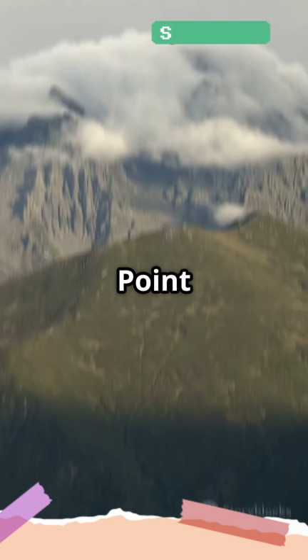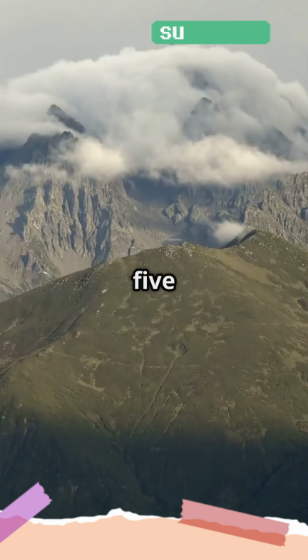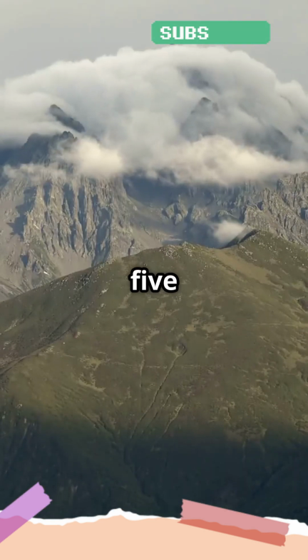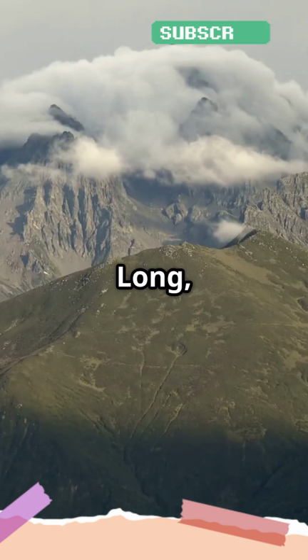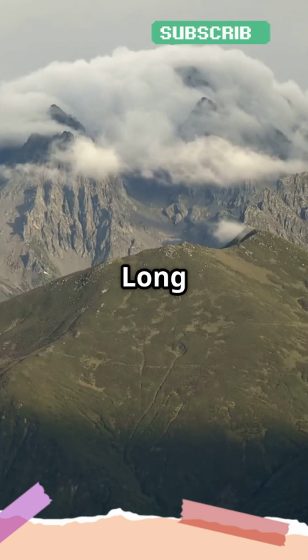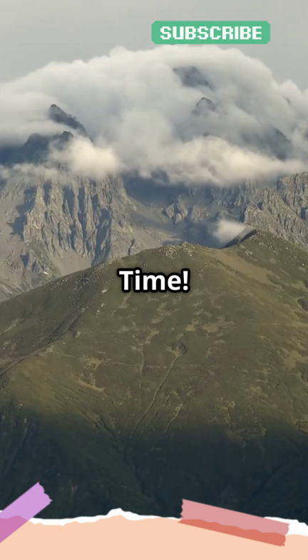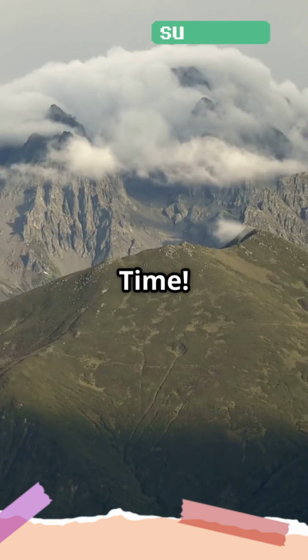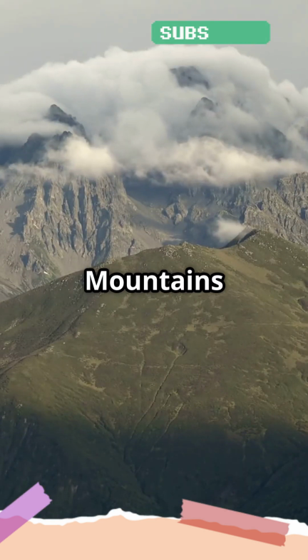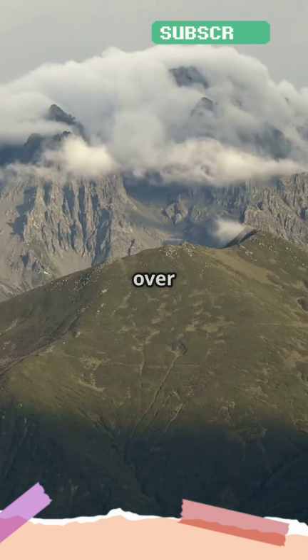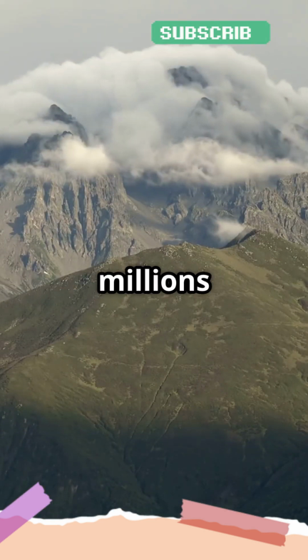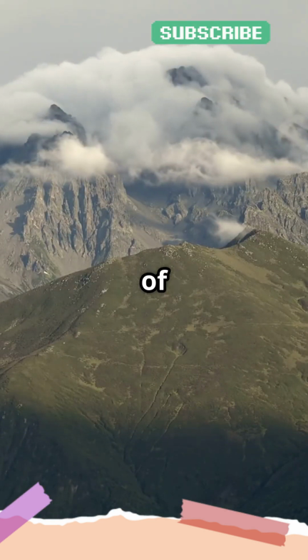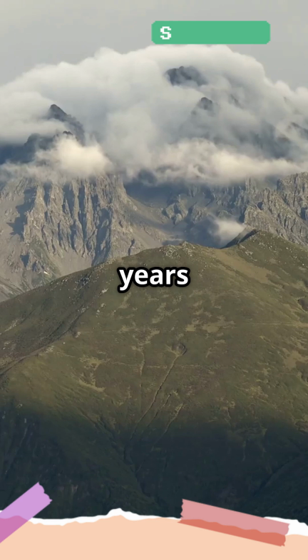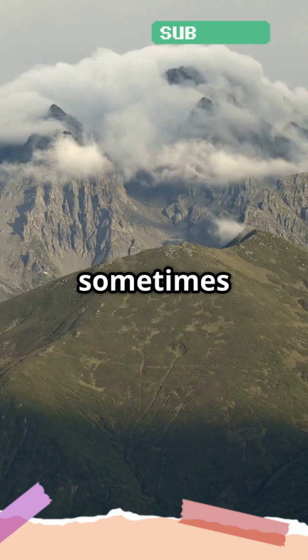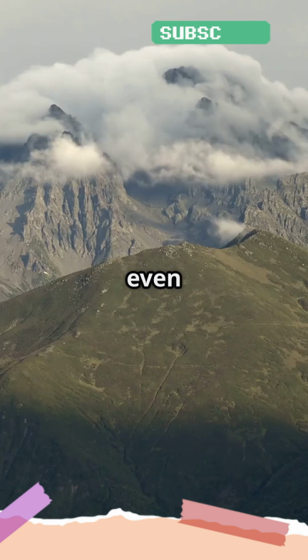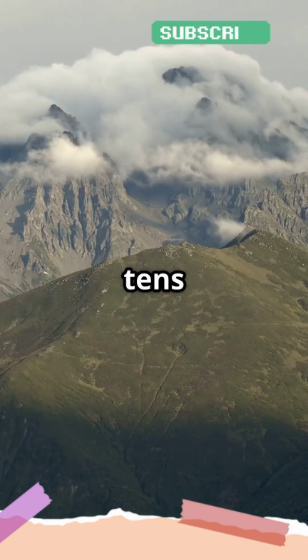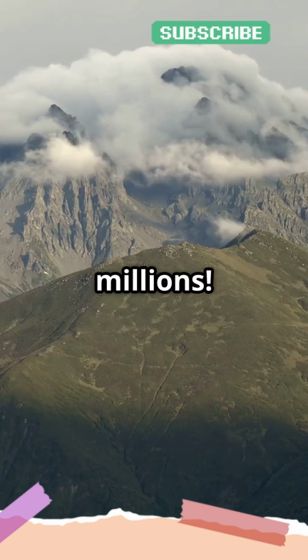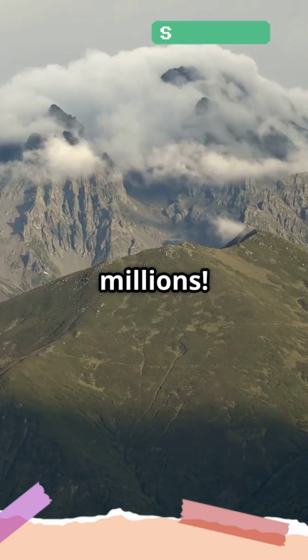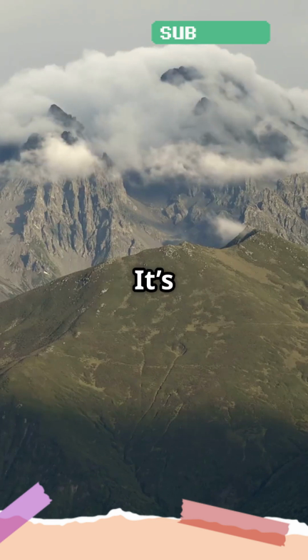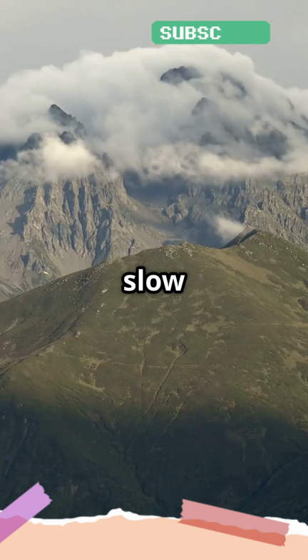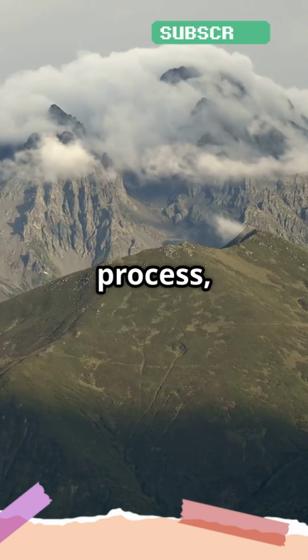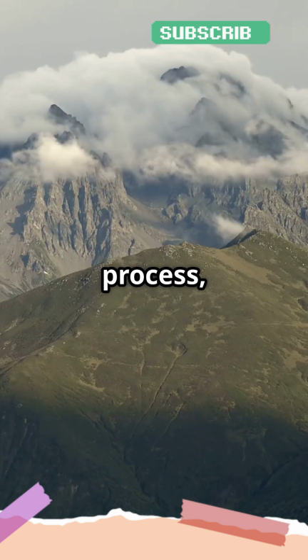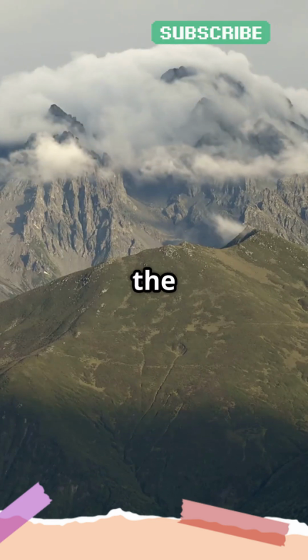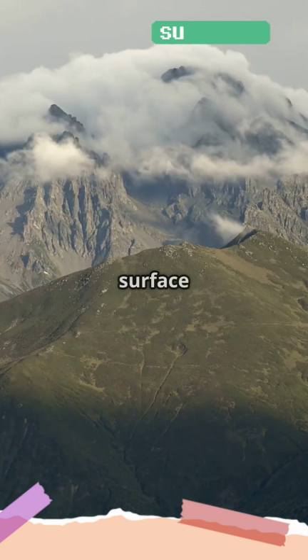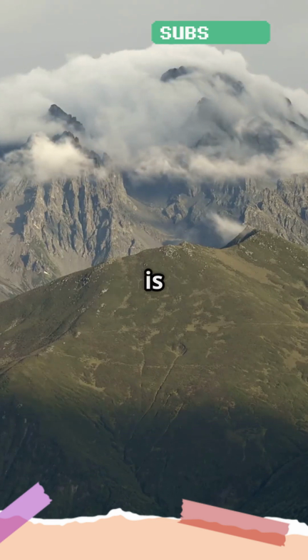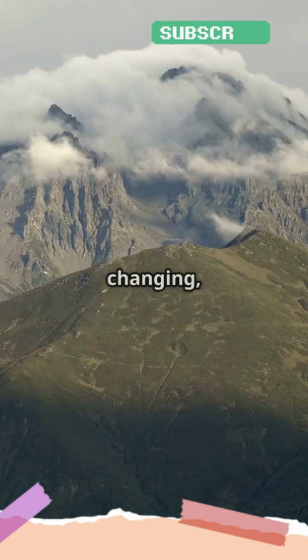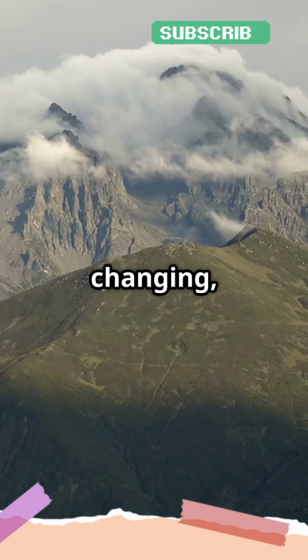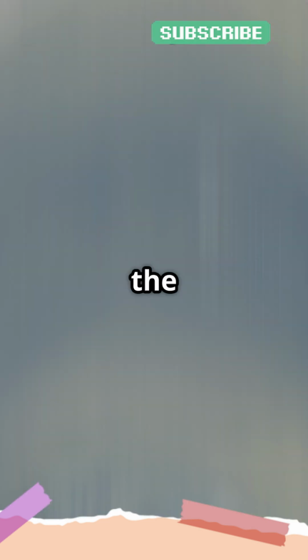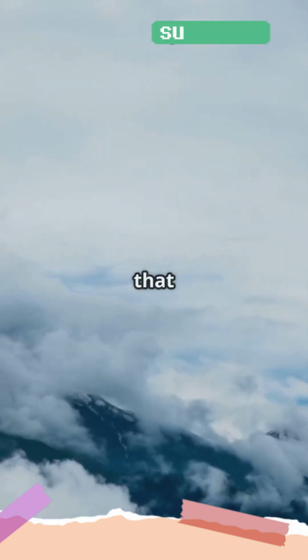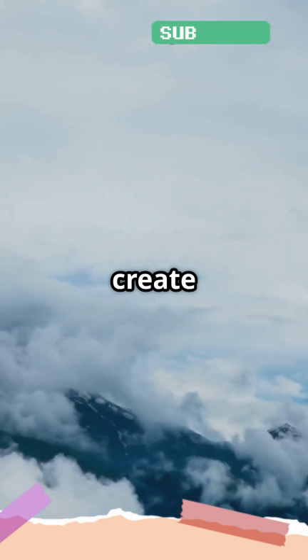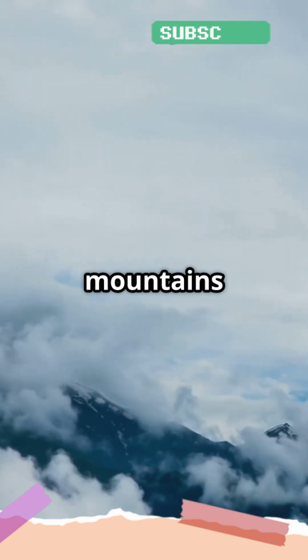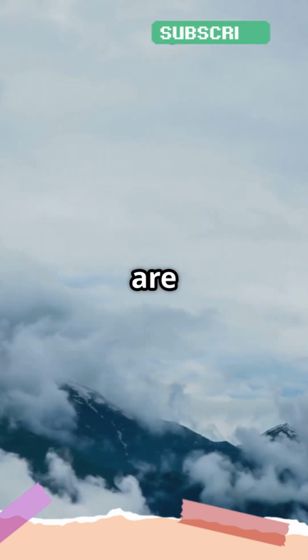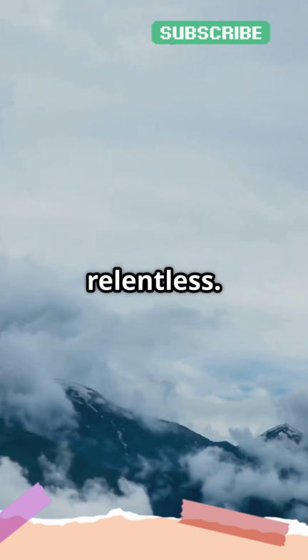Point number five, a long, long time. Mountains grow over millions of years, sometimes even tens of millions. It's a slow process, but the earth's surface is always changing, and the forces that create mountains are relentless.